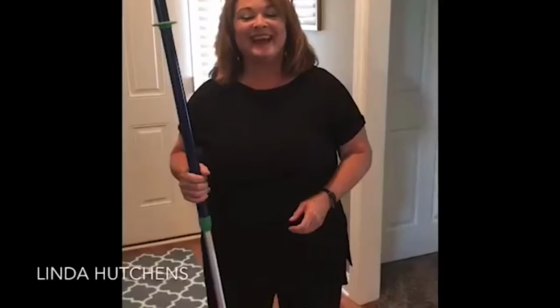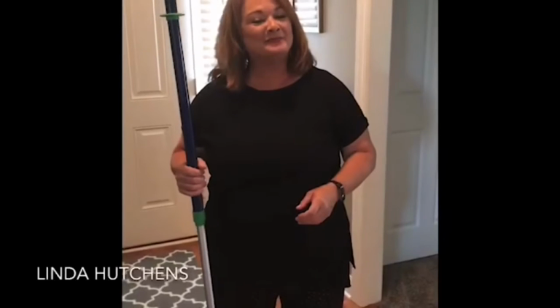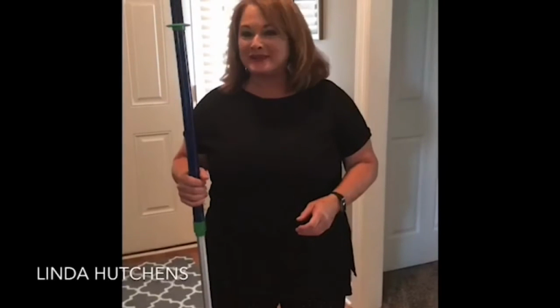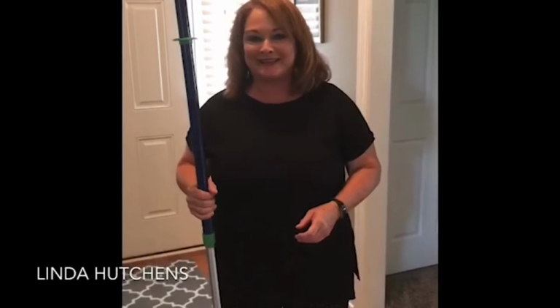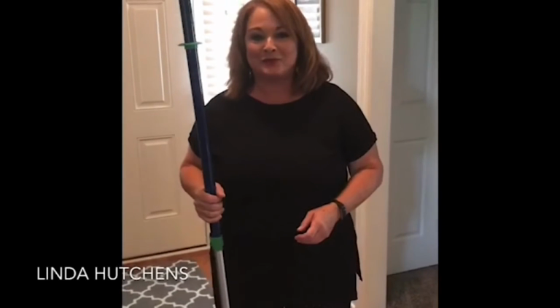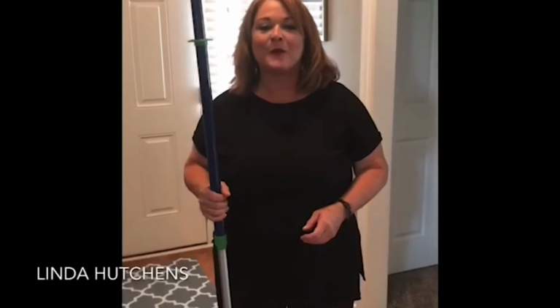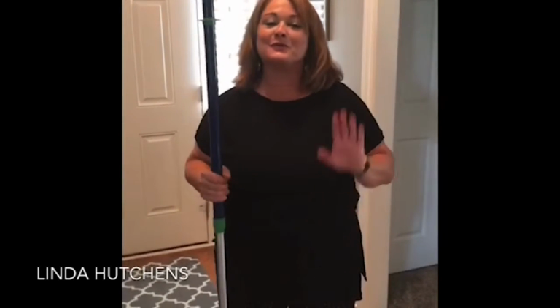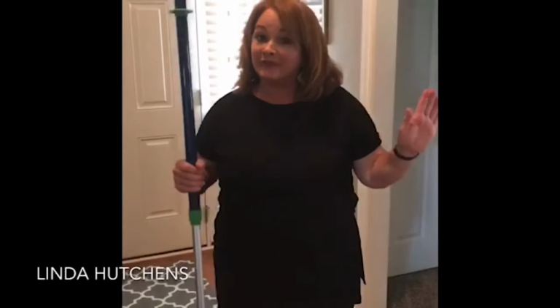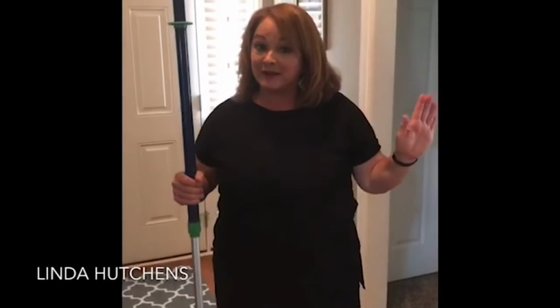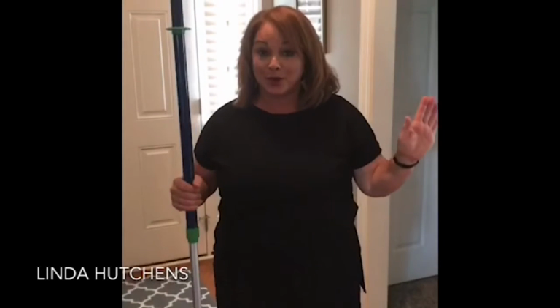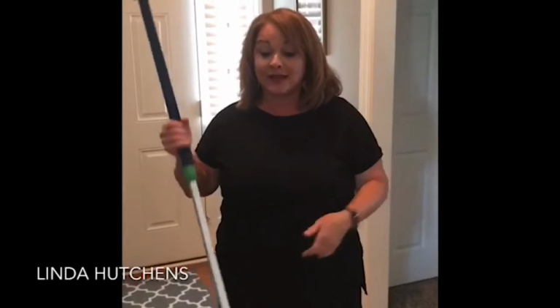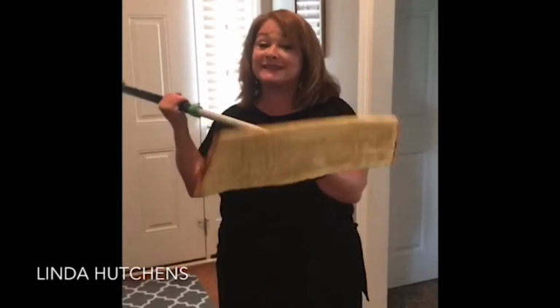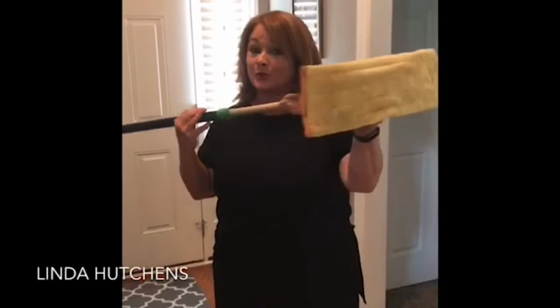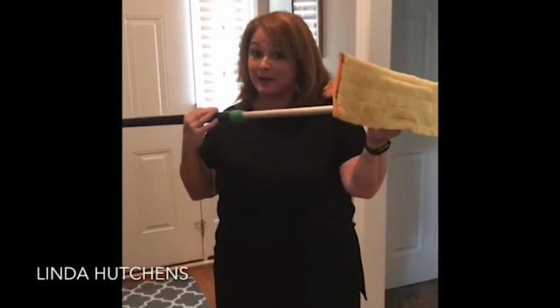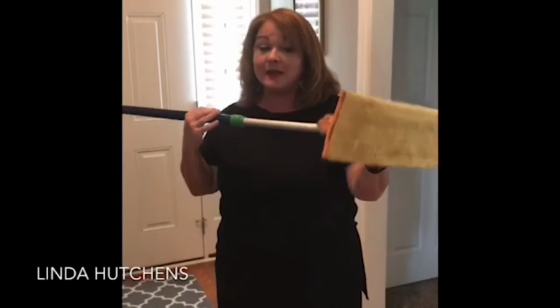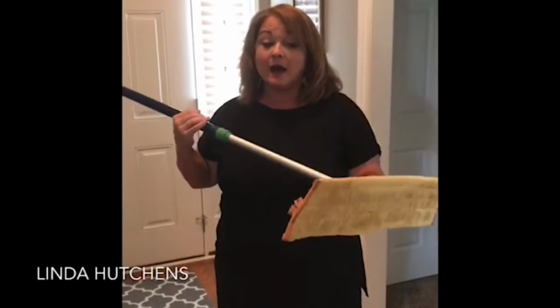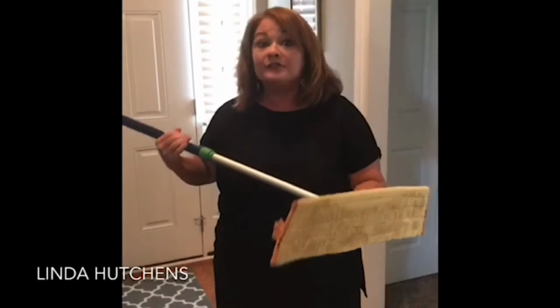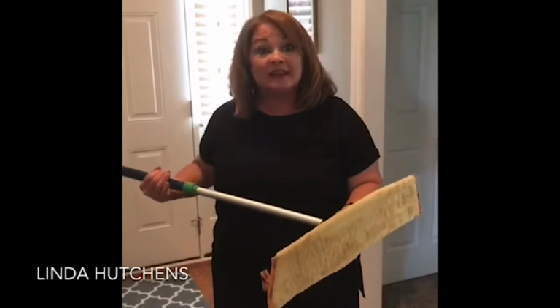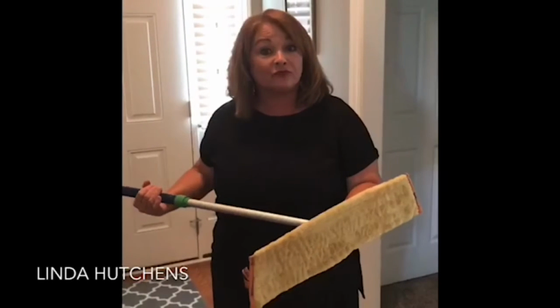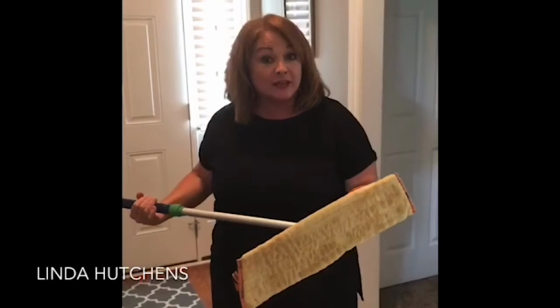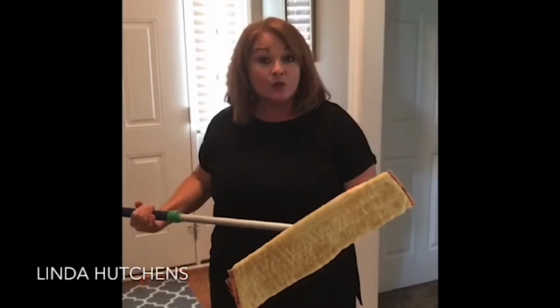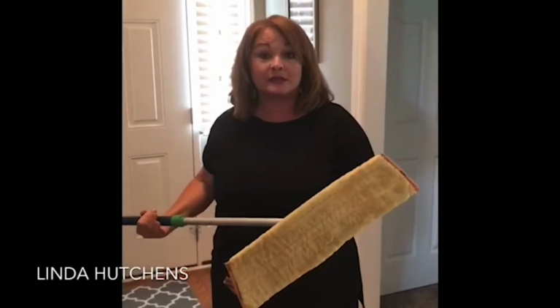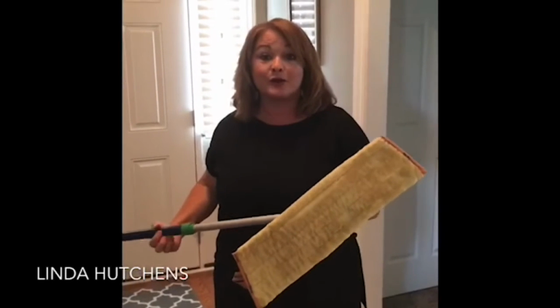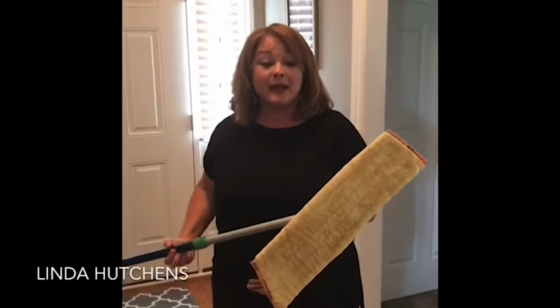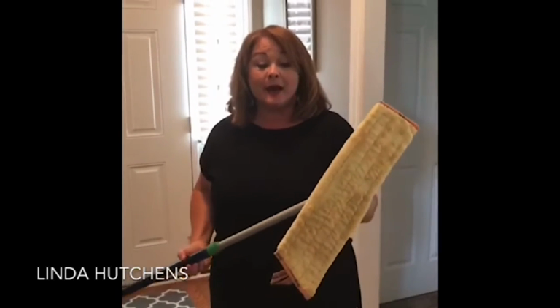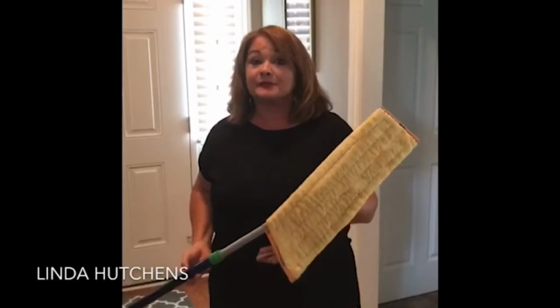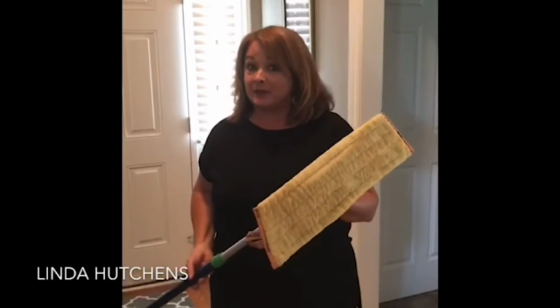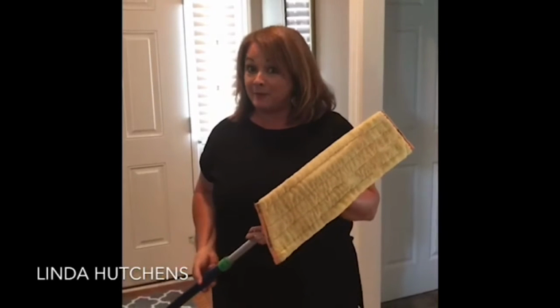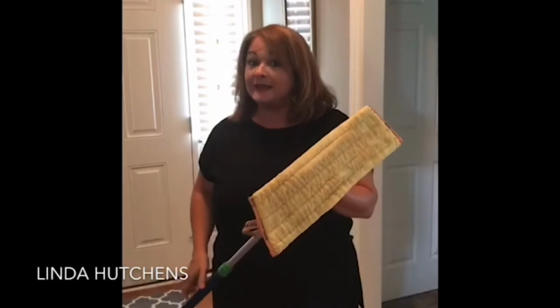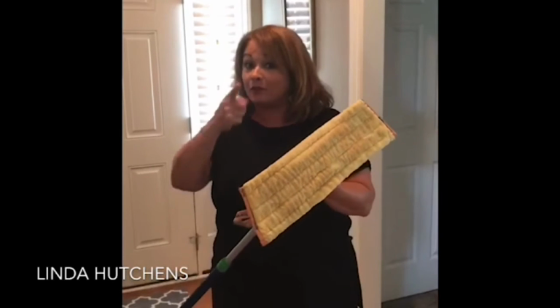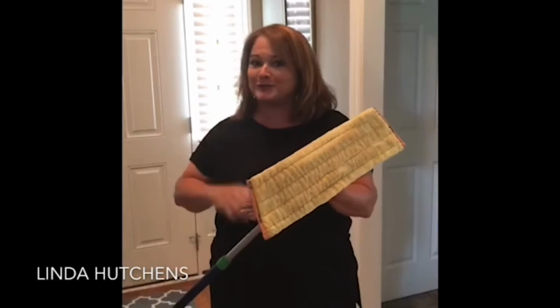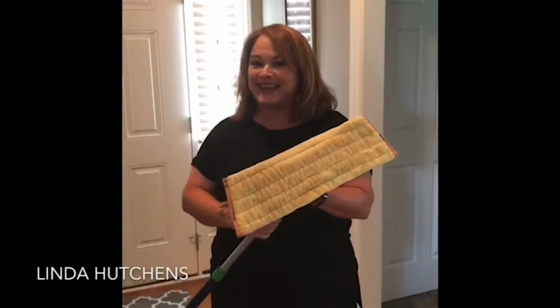I'm so excited to tell you about one of our most coveted products, and that is the Norwex mop. You can often get it free when hosting parties, so keep that in mind. If you have questions about that, let me know.